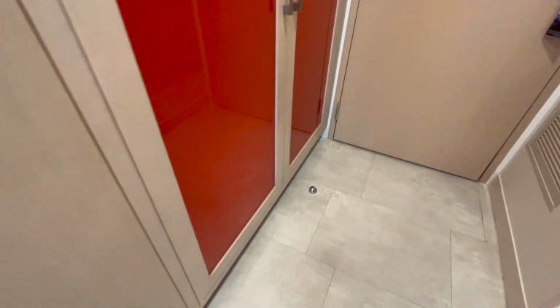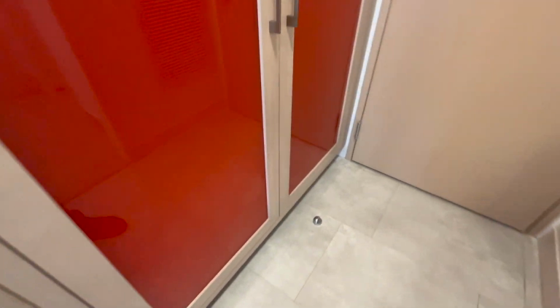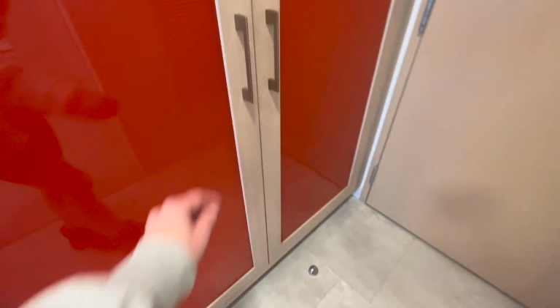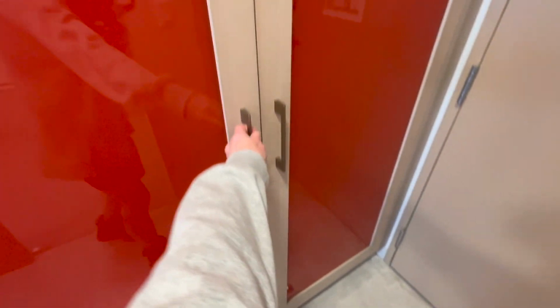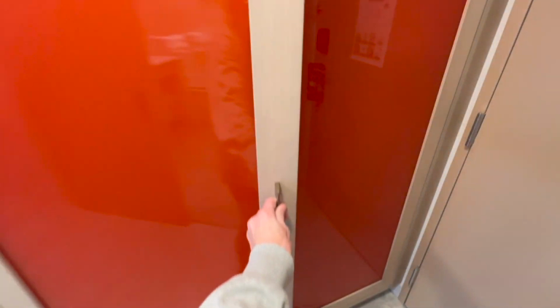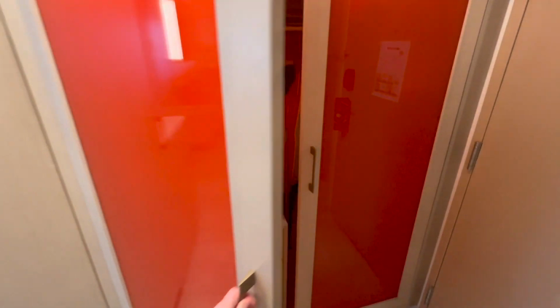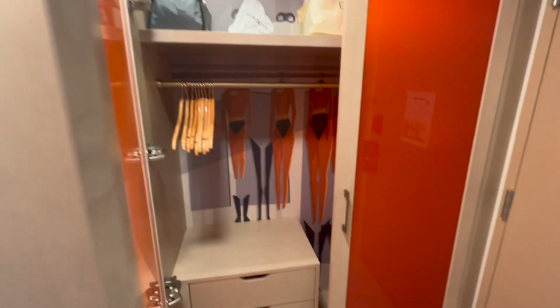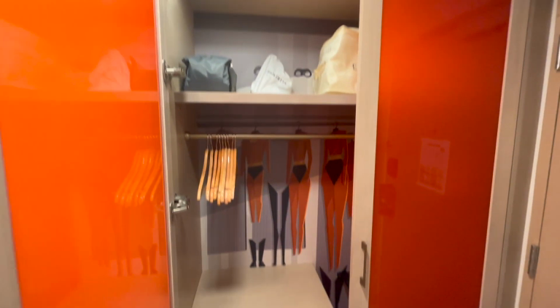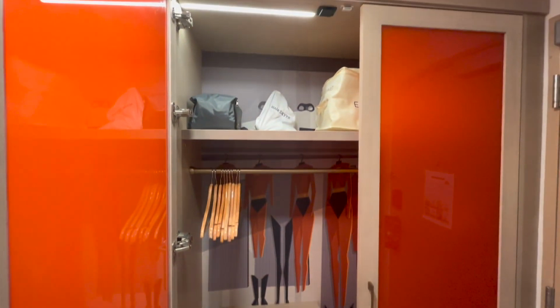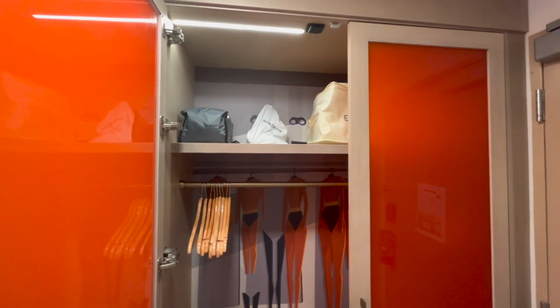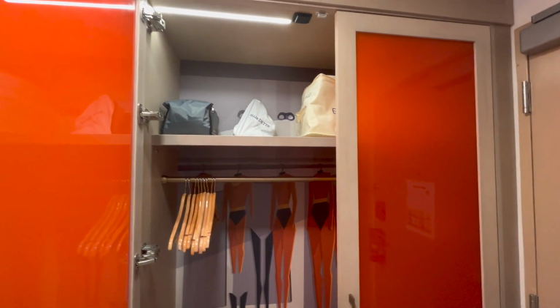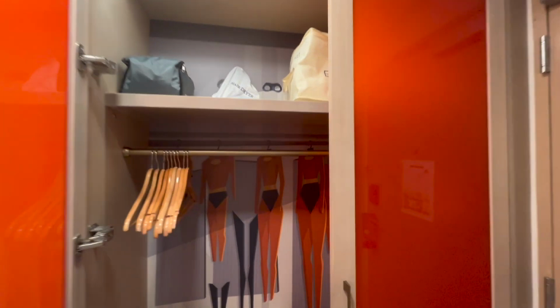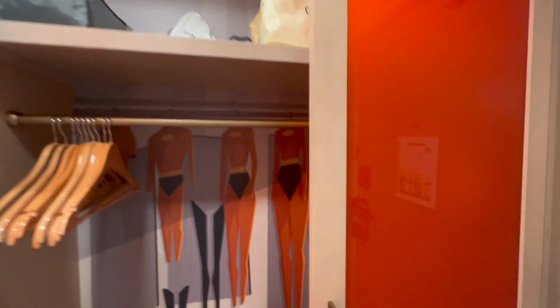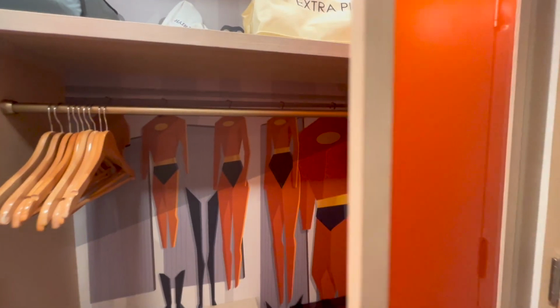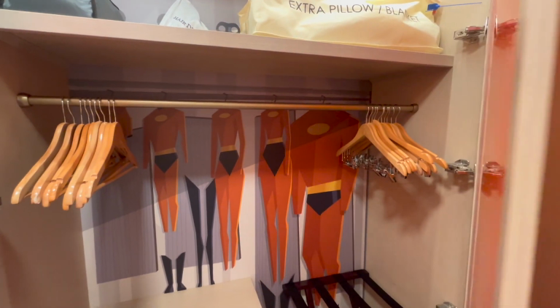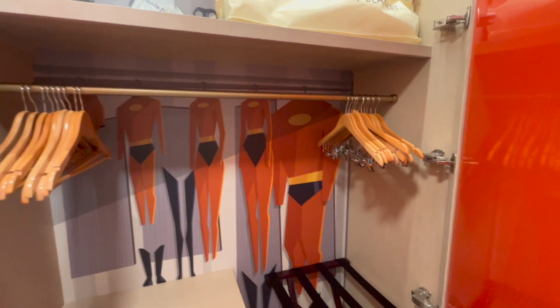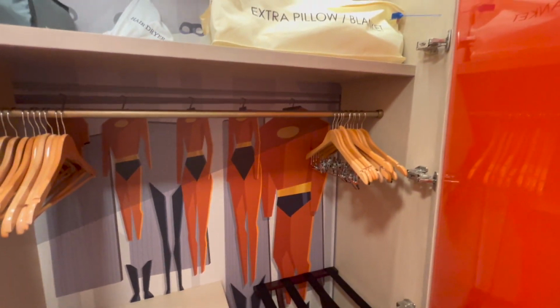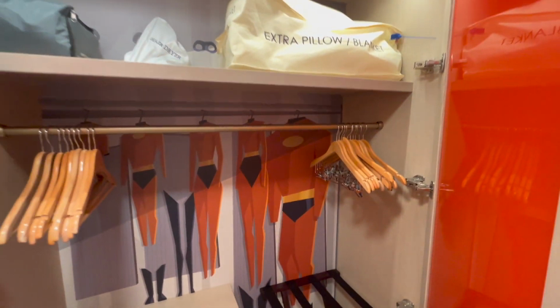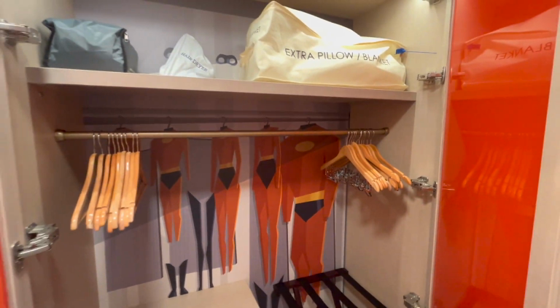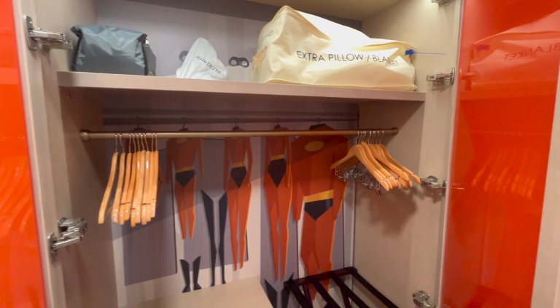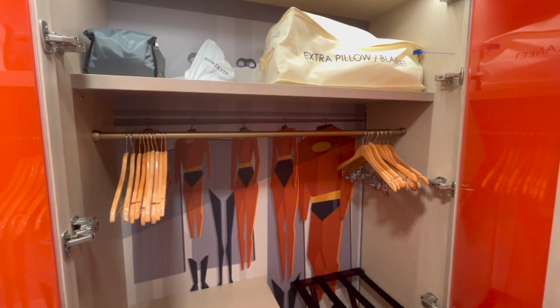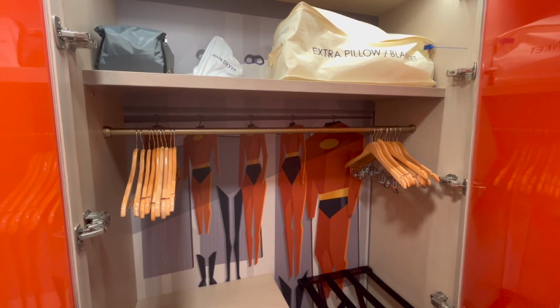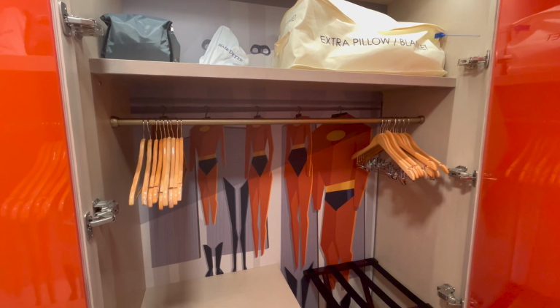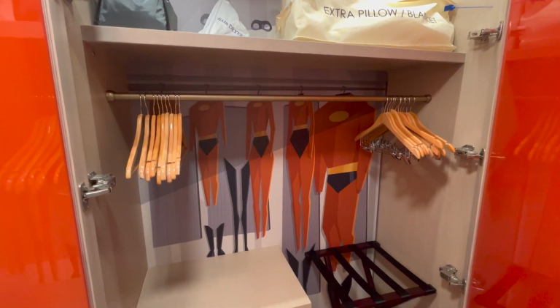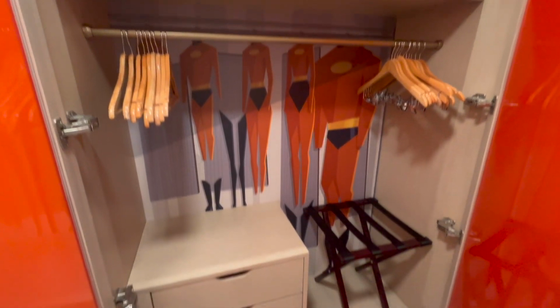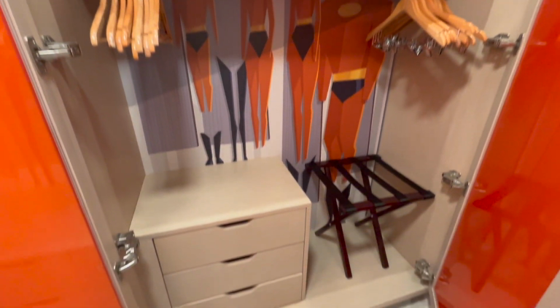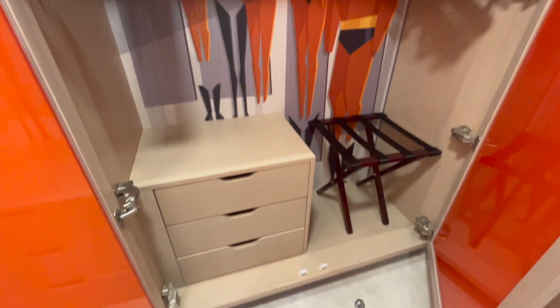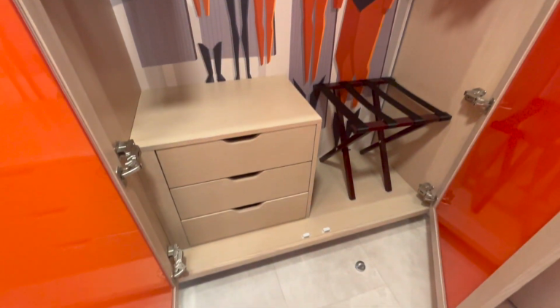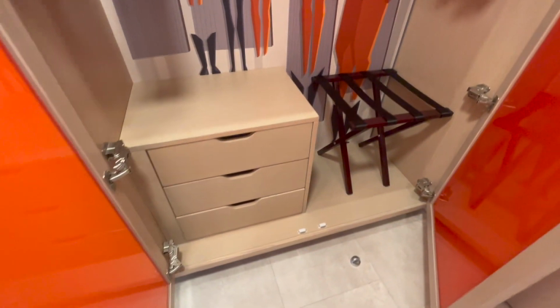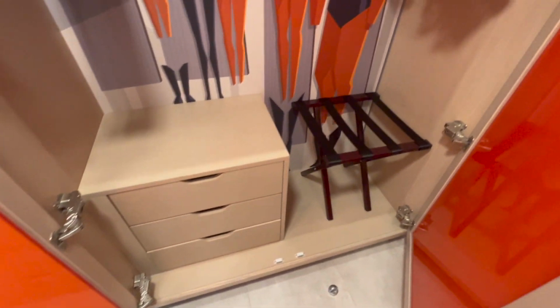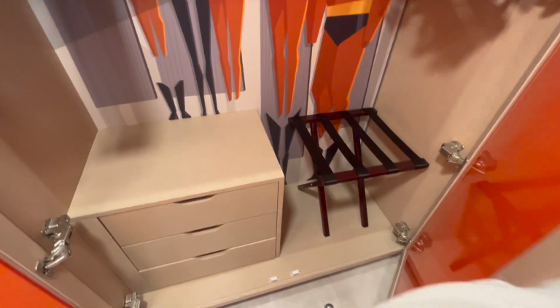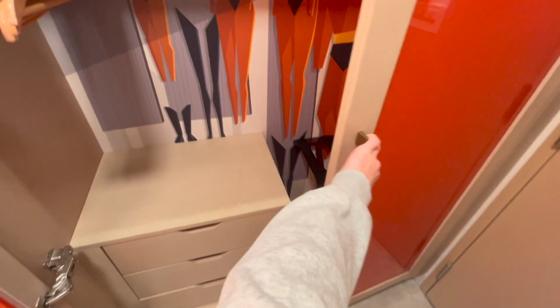Now on to the main closet area, which has the Incredibles theming continued through here. There are the super suits, the masks, and their boots — it's so much fun. There's also an extra pillow, an iron, a luggage rack, and some drawers down below.